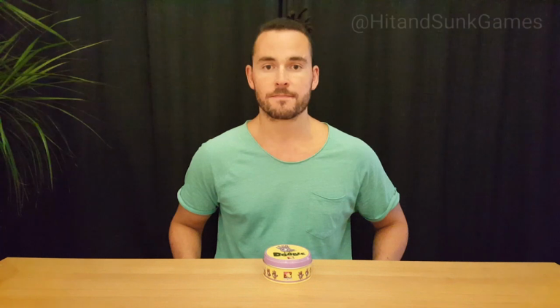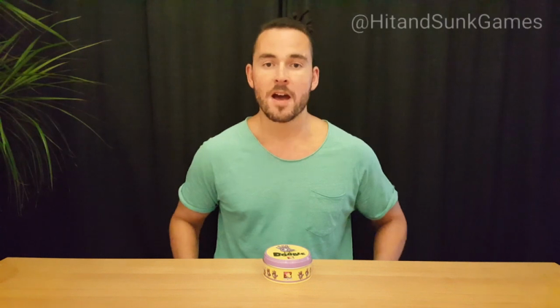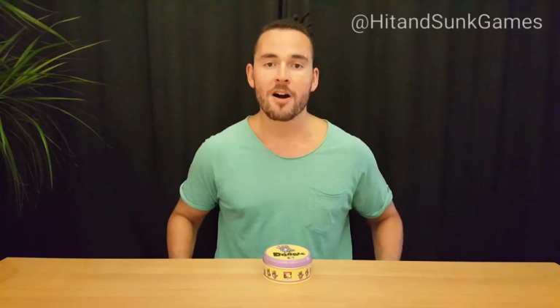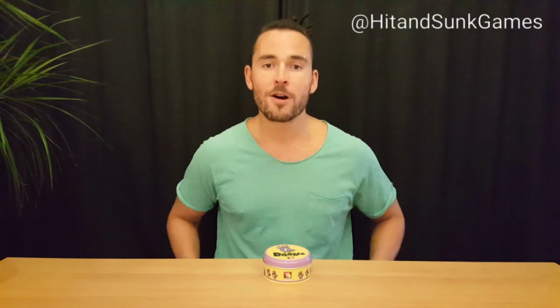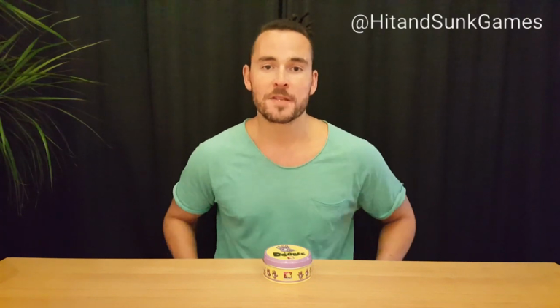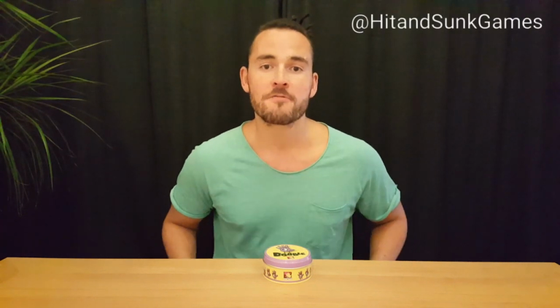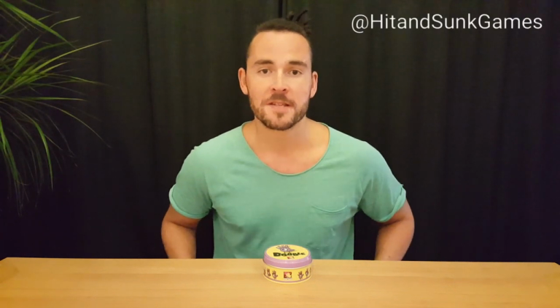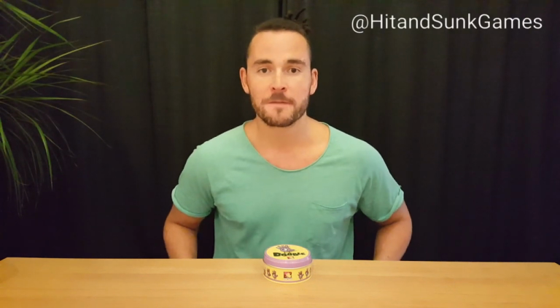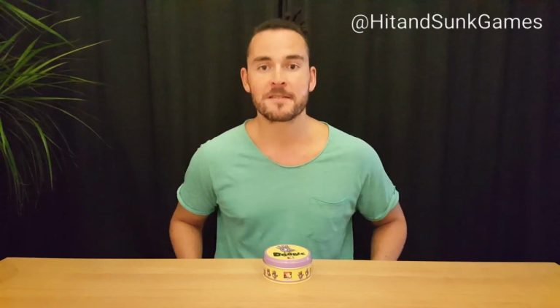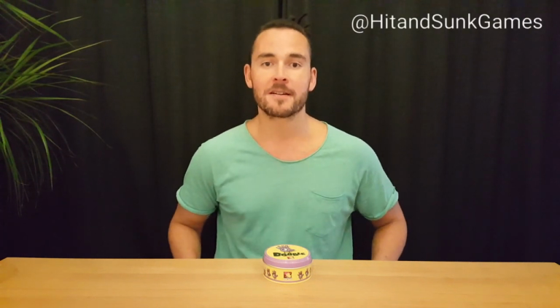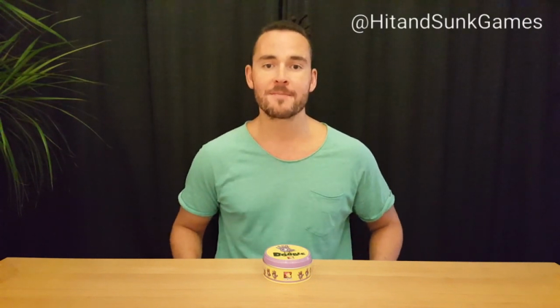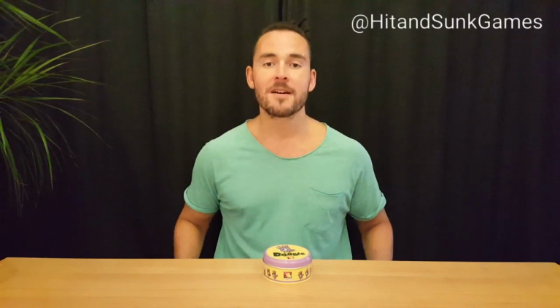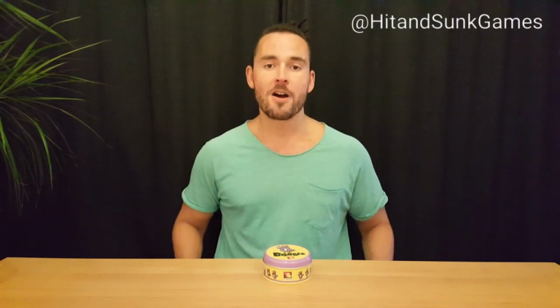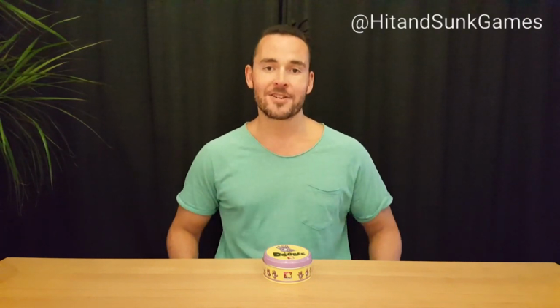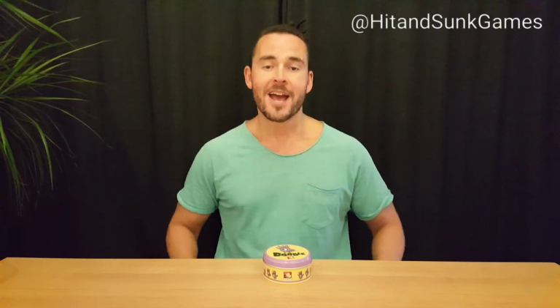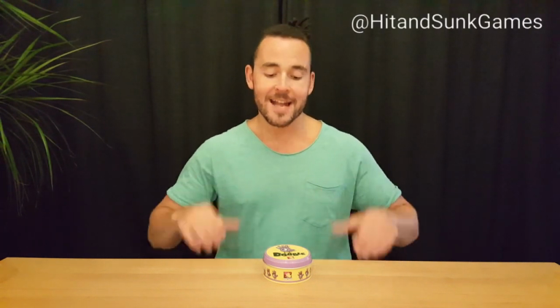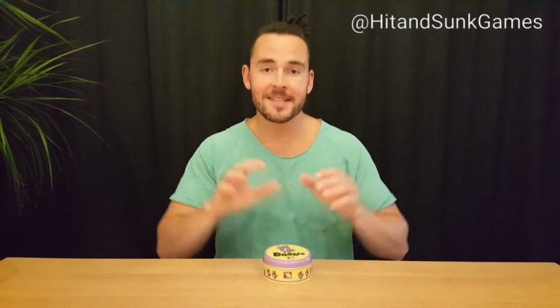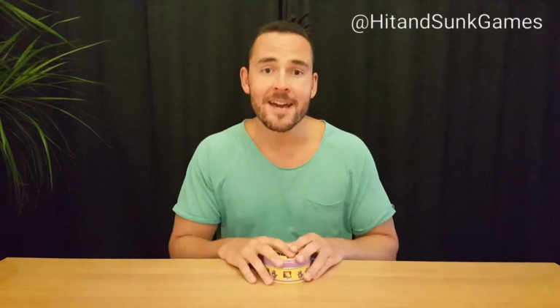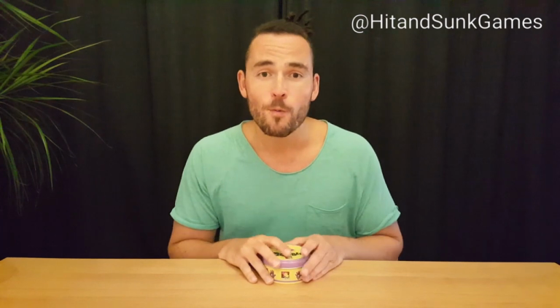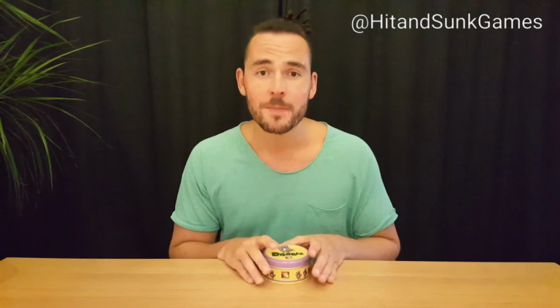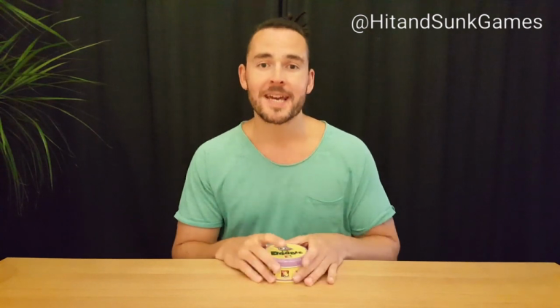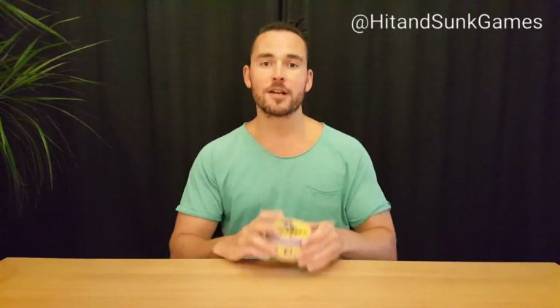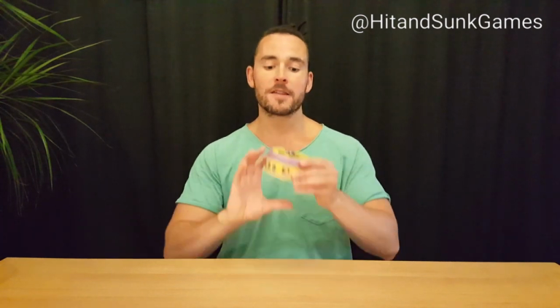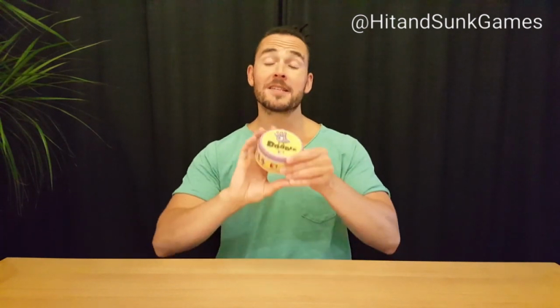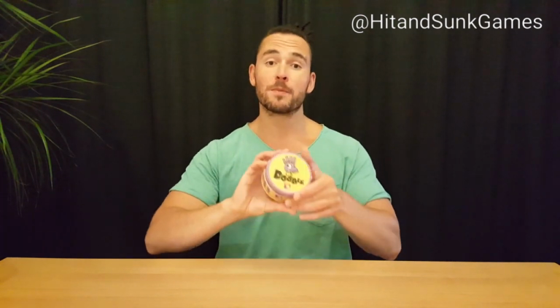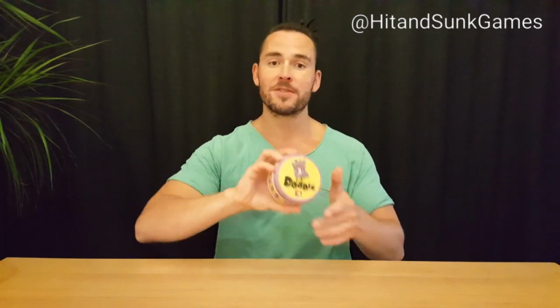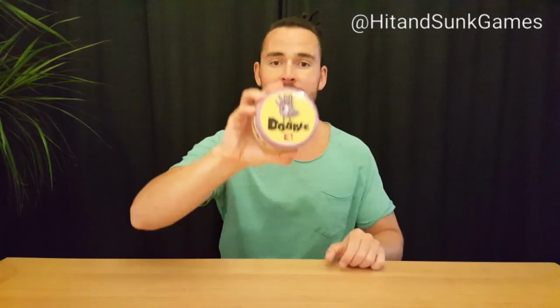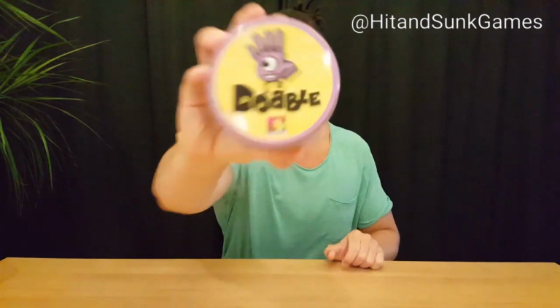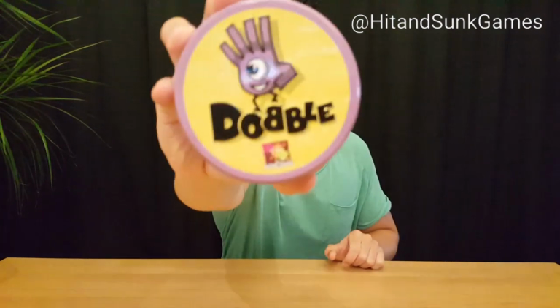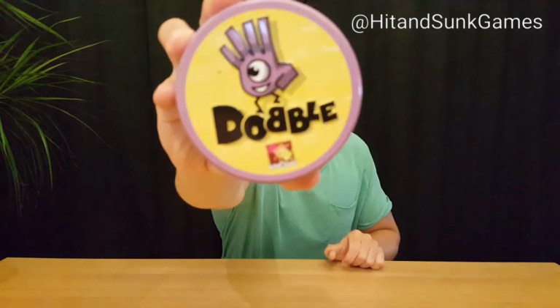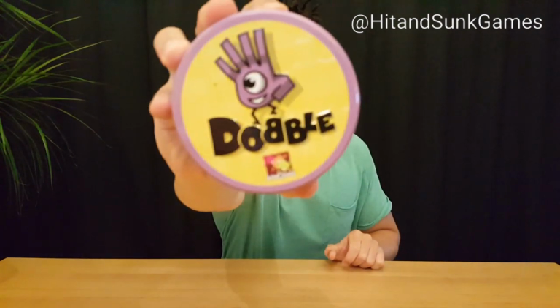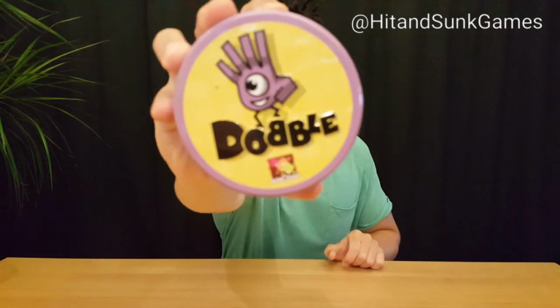Hi, welcome to another episode of Hit and Sunk Games. I'm Ash, and today we're going to be taking a look at this little beauty, Dobble.